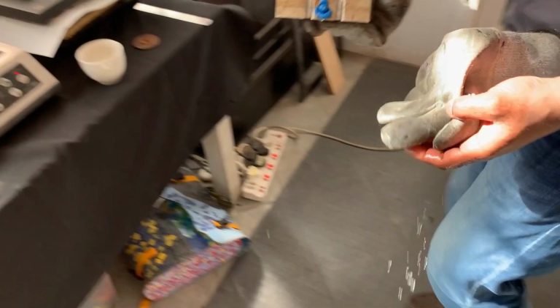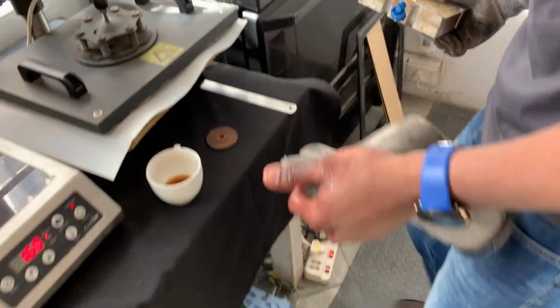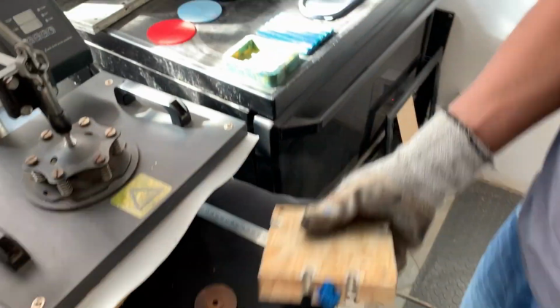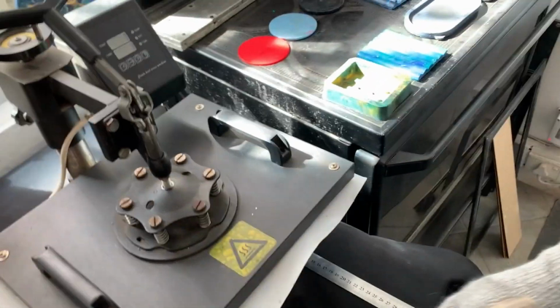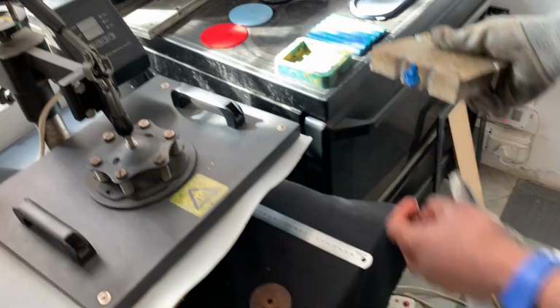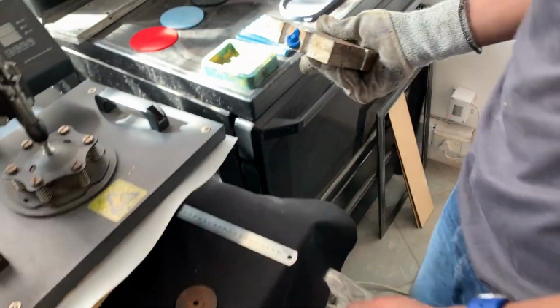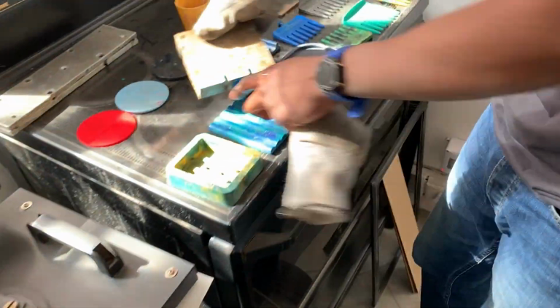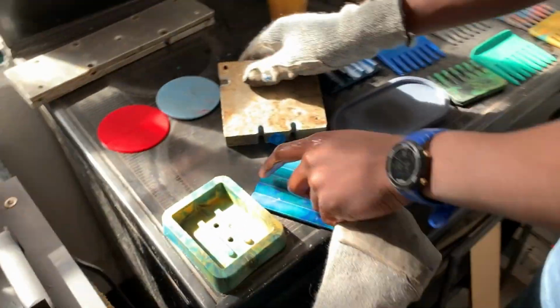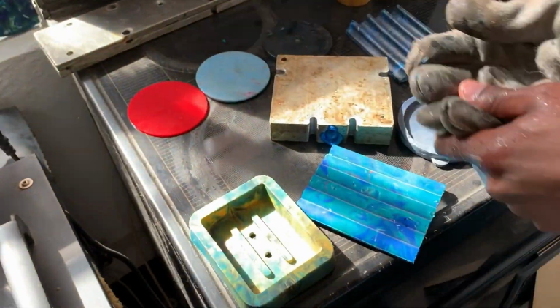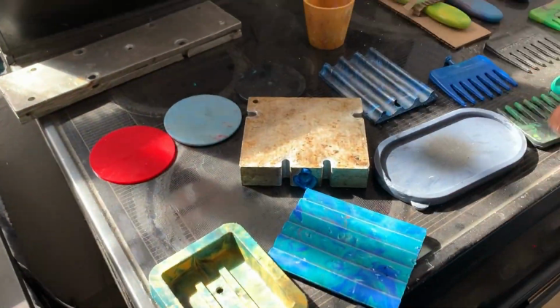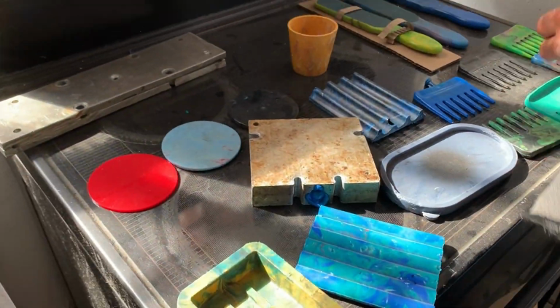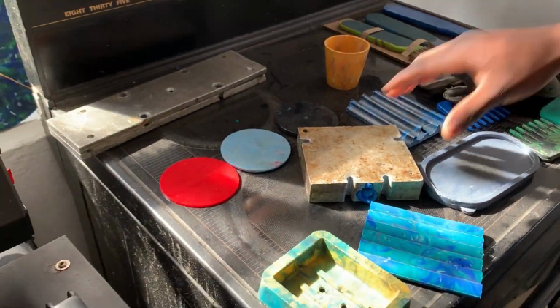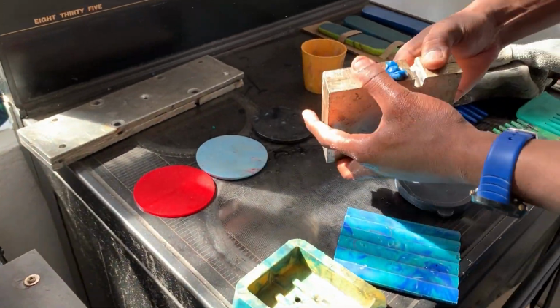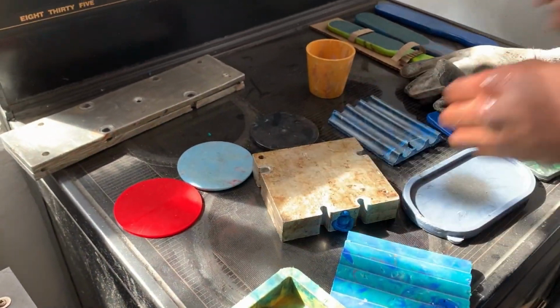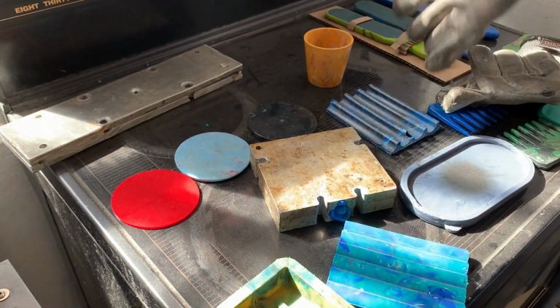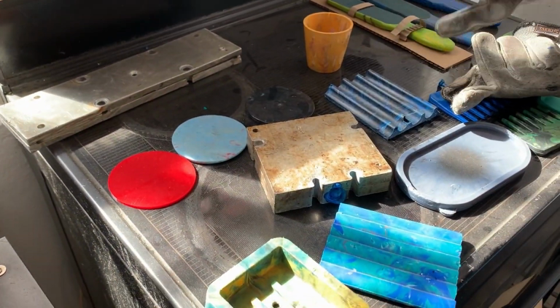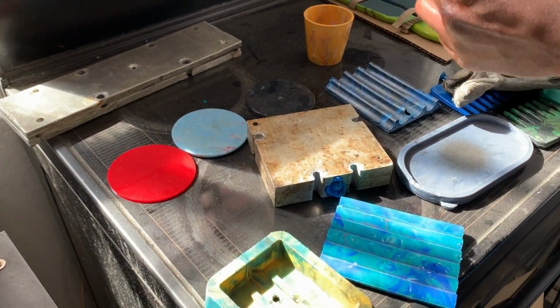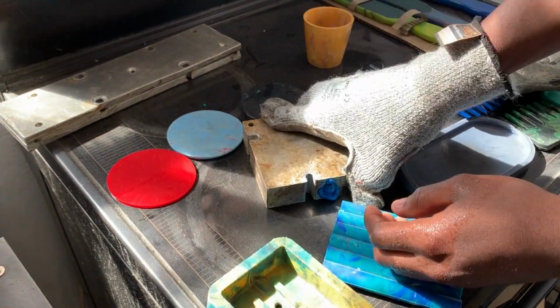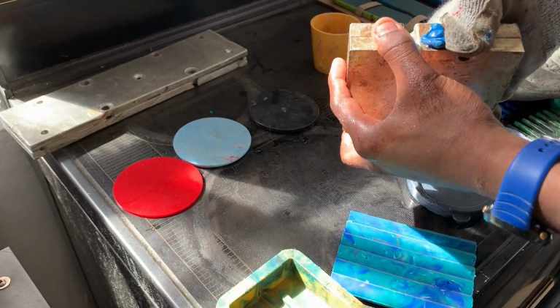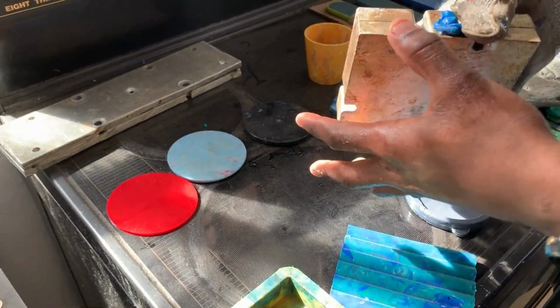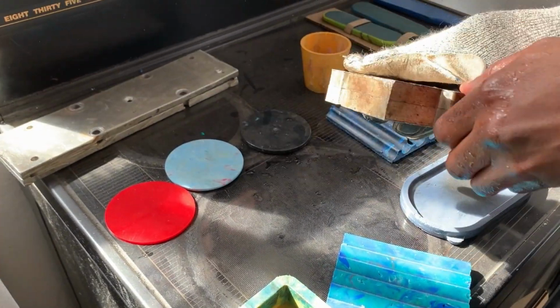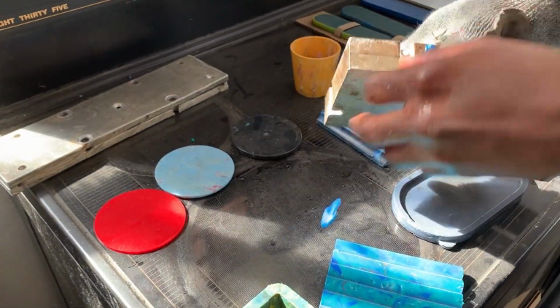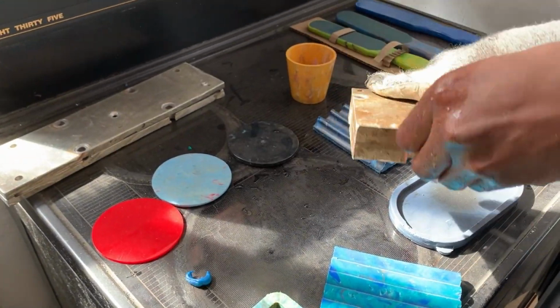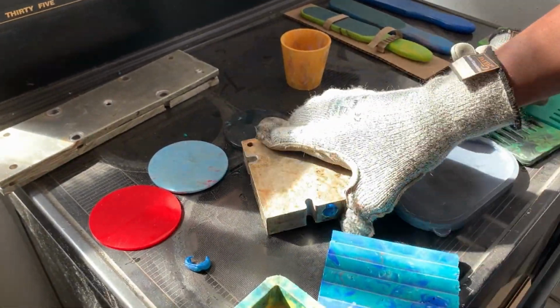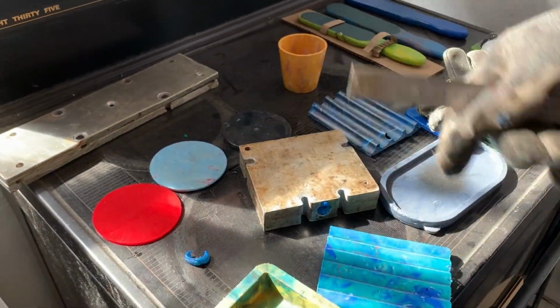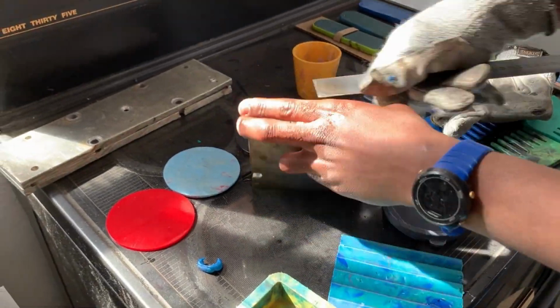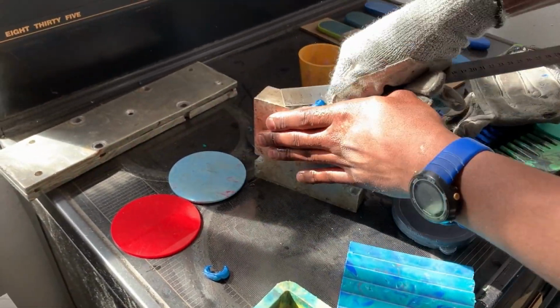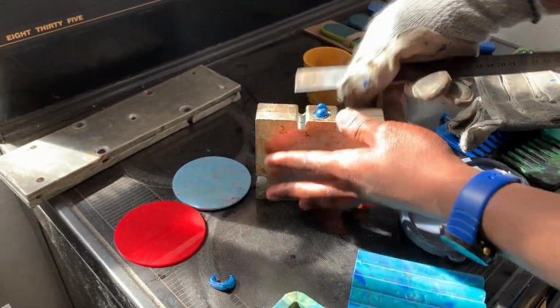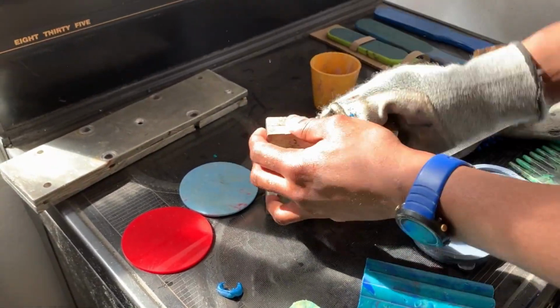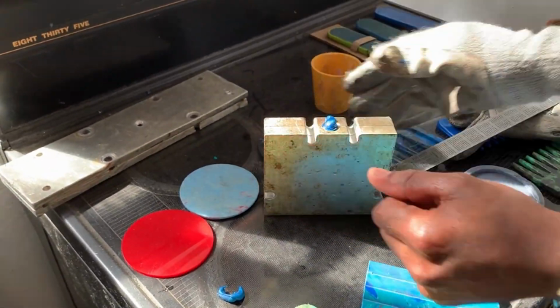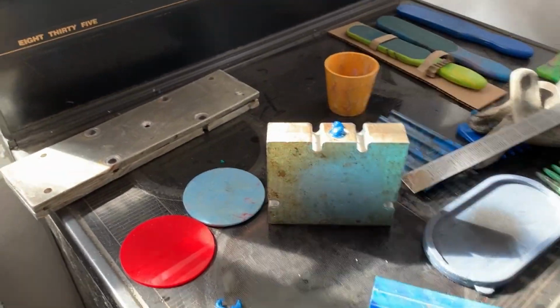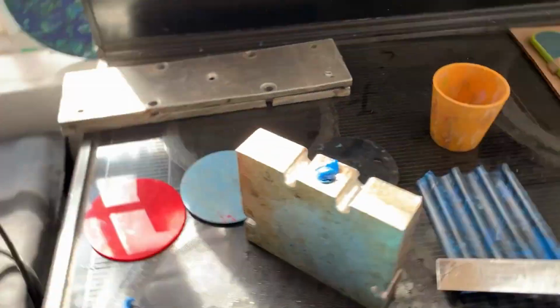We put the hot mold in water so we can cool it down quickly and allow us to cycle the mold and get on to the next part. This is more efficiently done if we have two or three molds, so we can swap over while one's being unloaded.